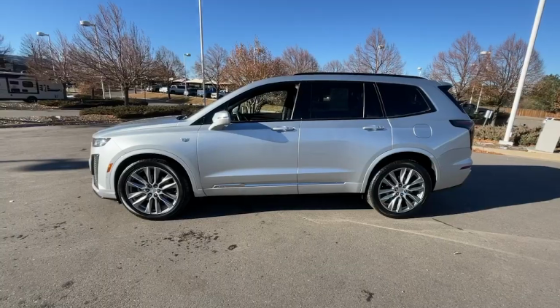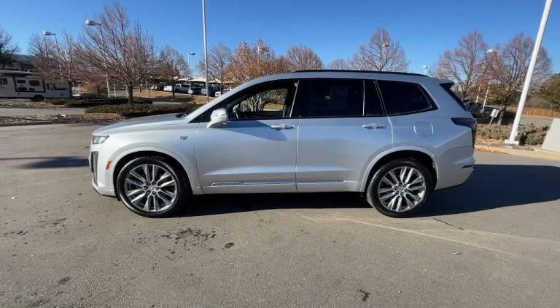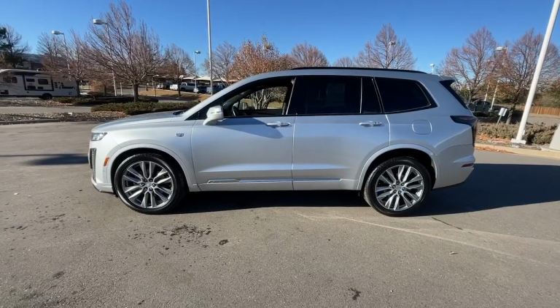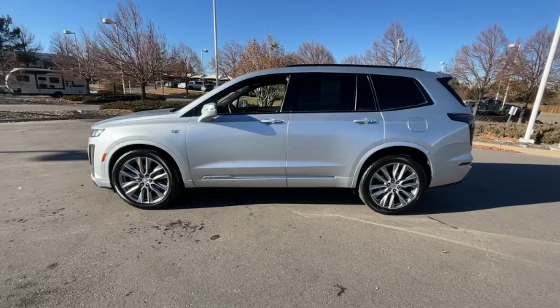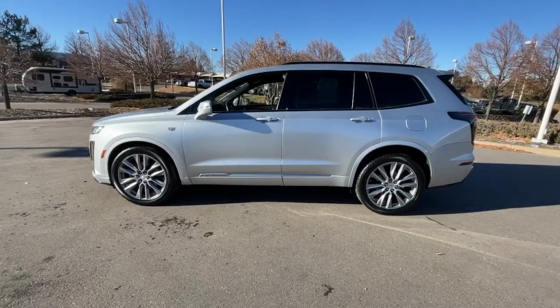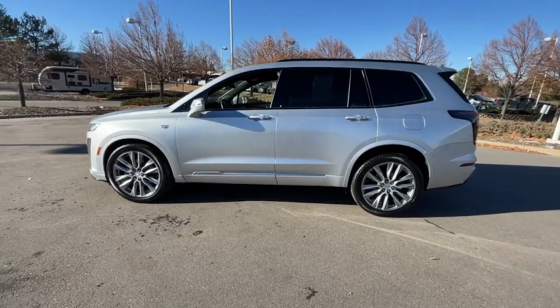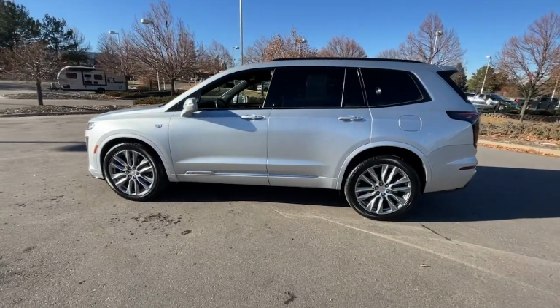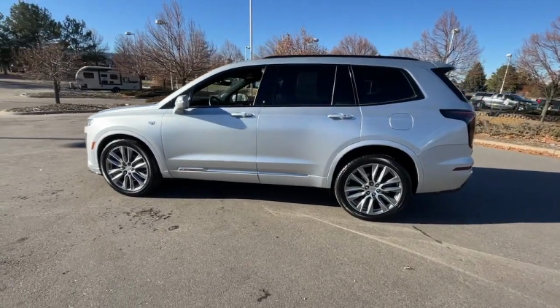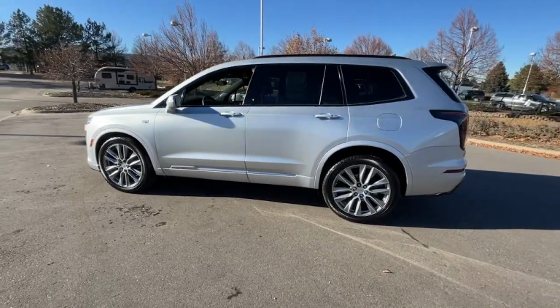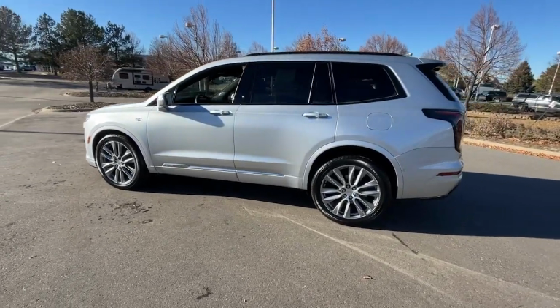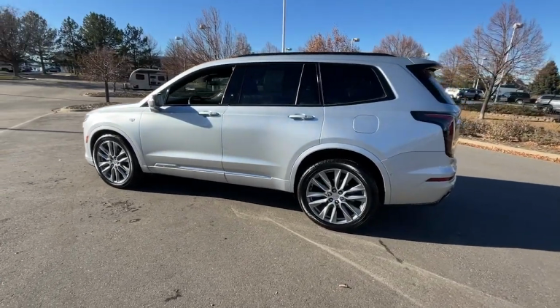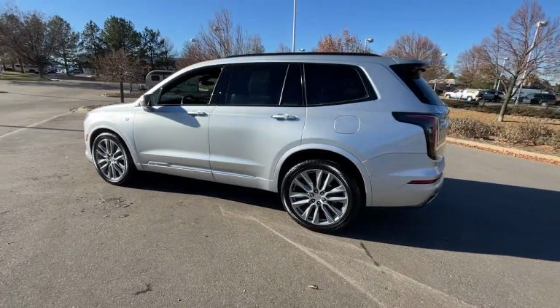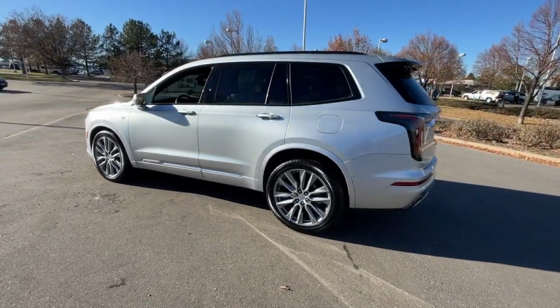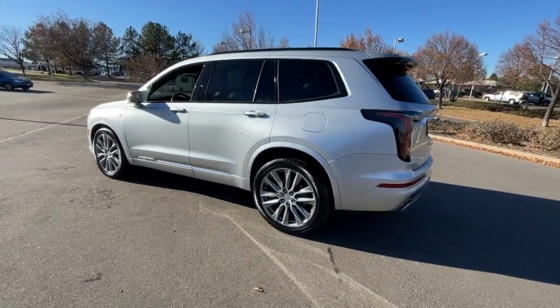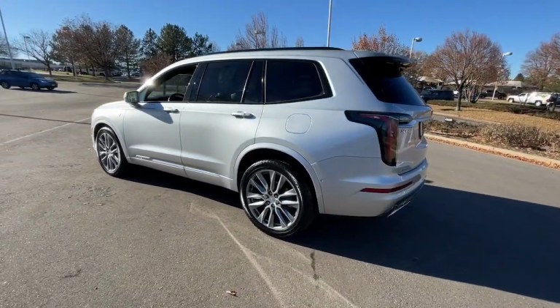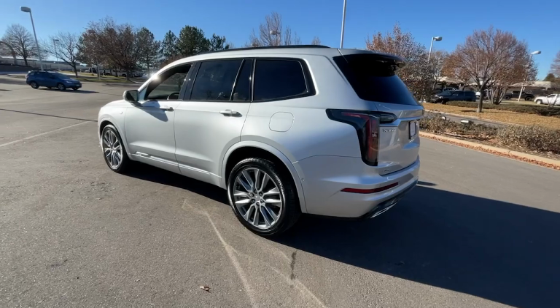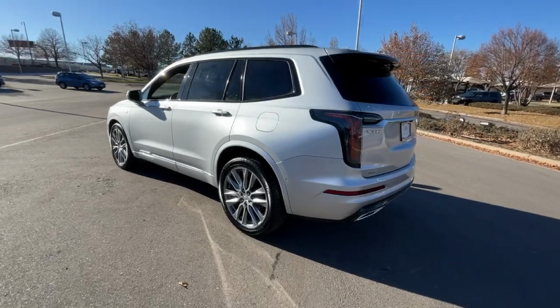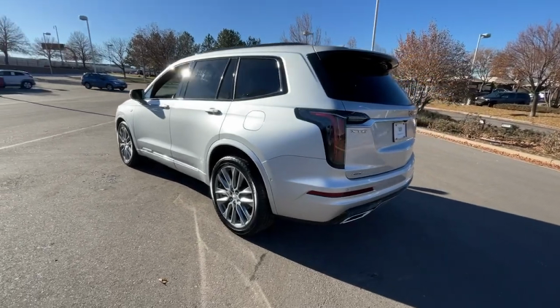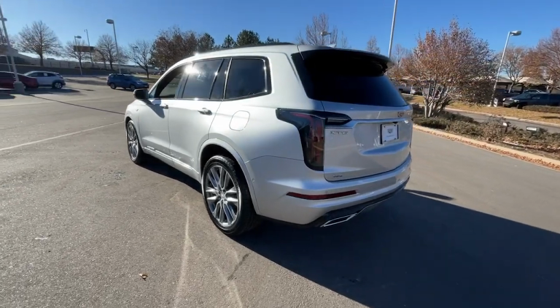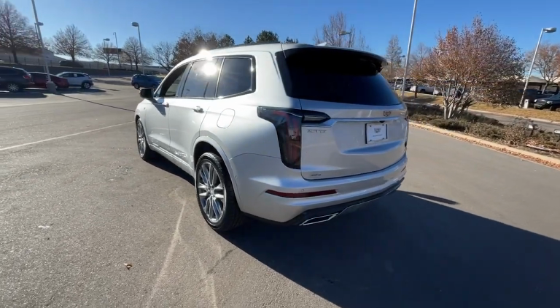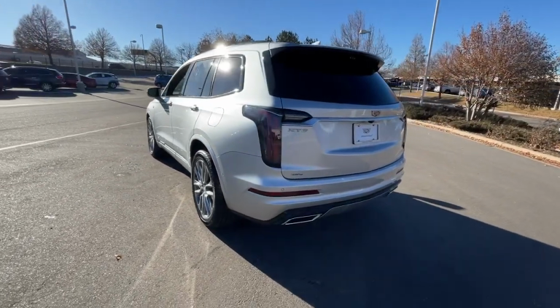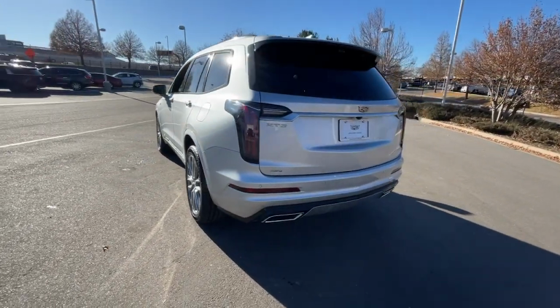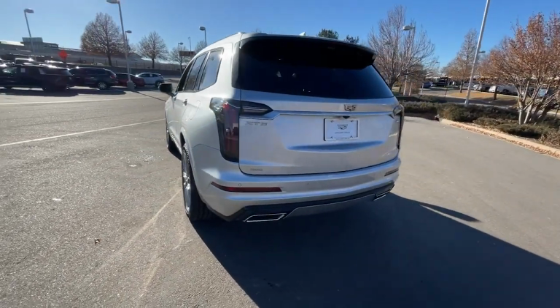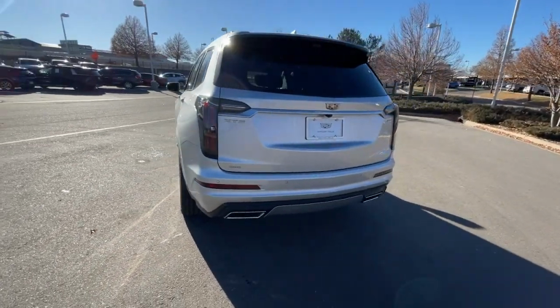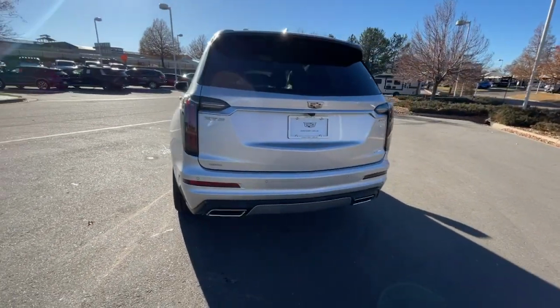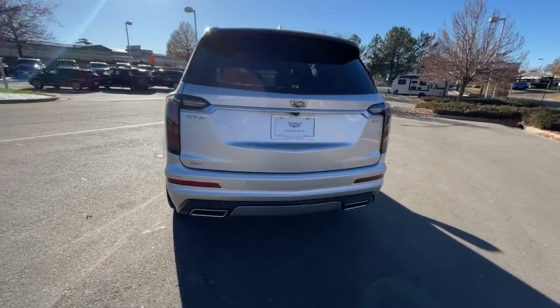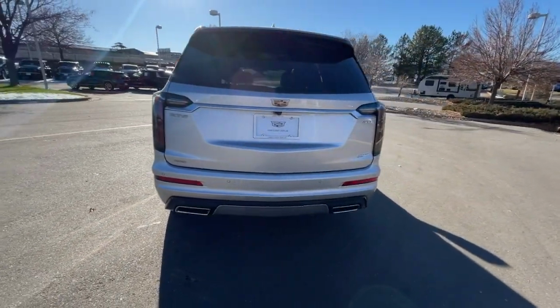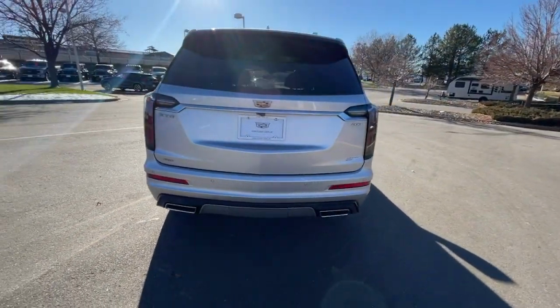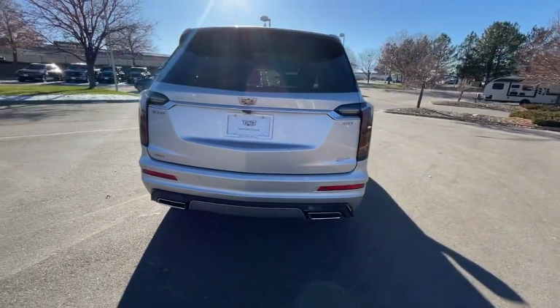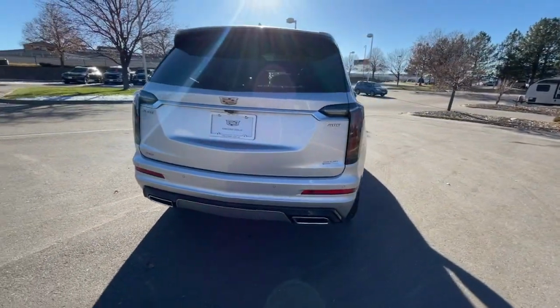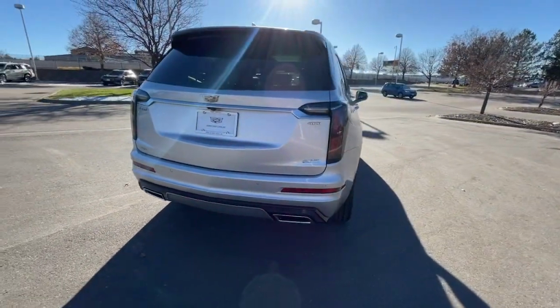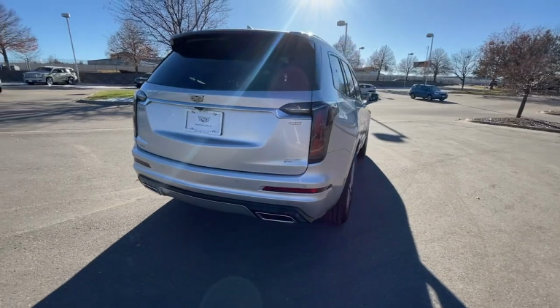You will love the features of this 2020 Cadillac XT6. With less than 35,000 miles on it, make the journey all it can be in this stunning XT6.